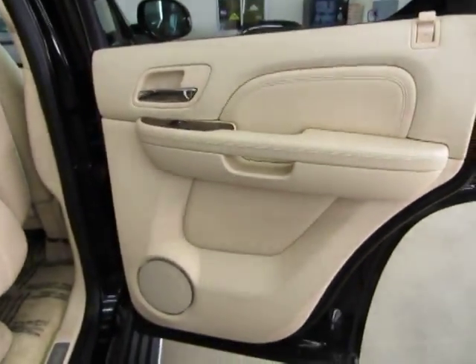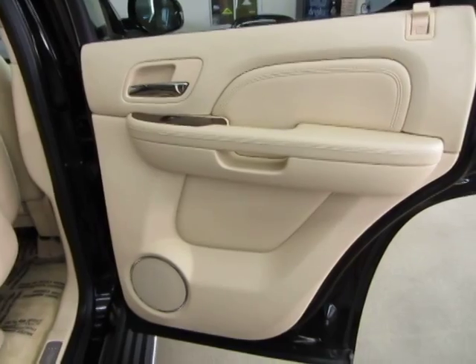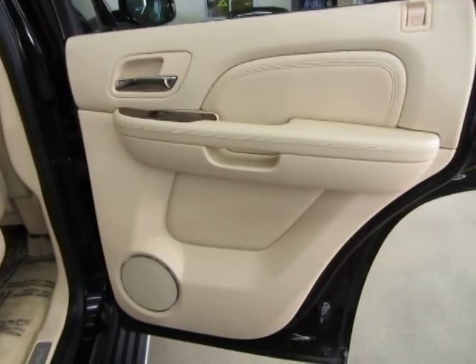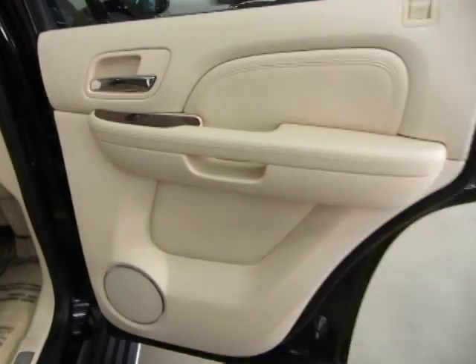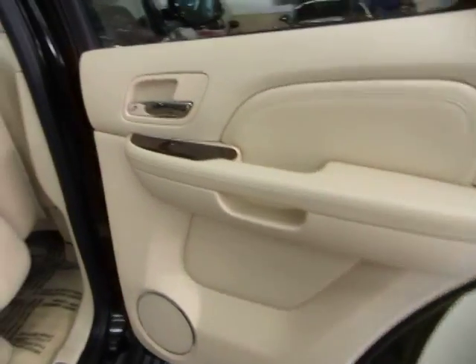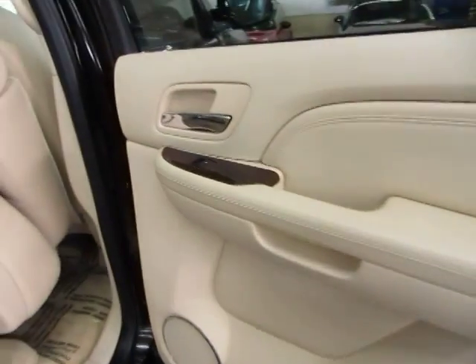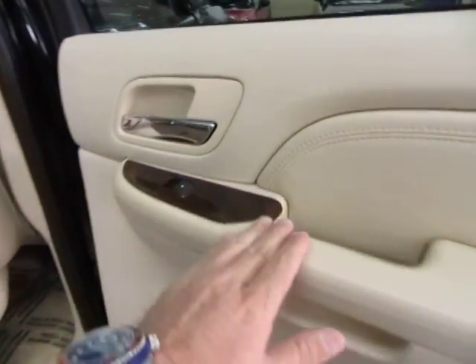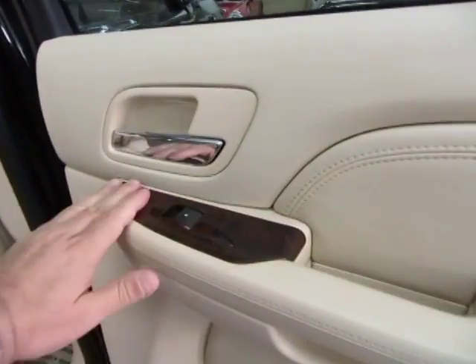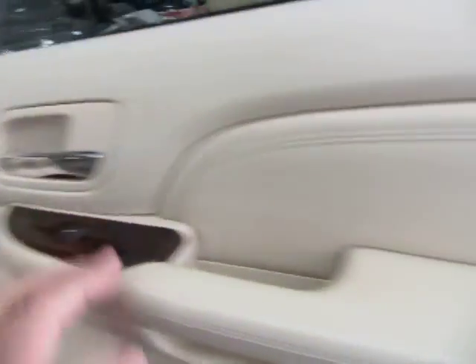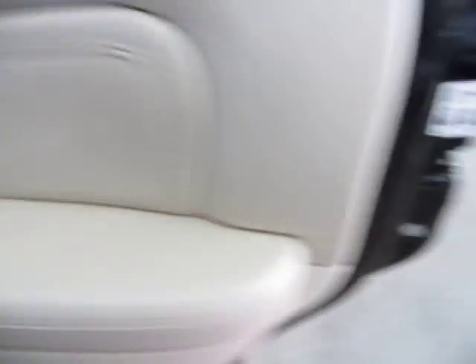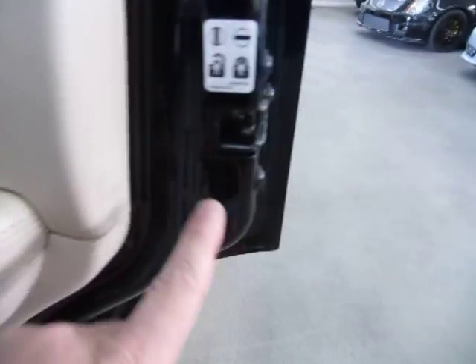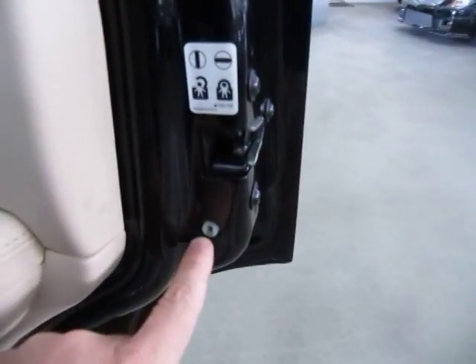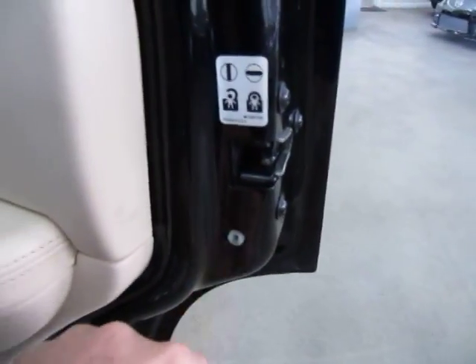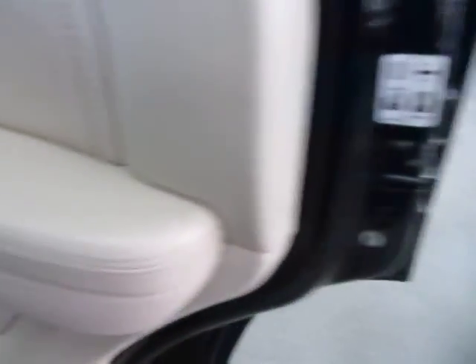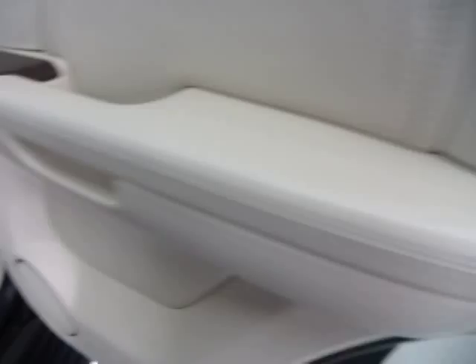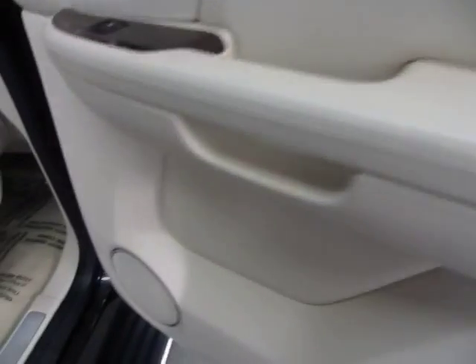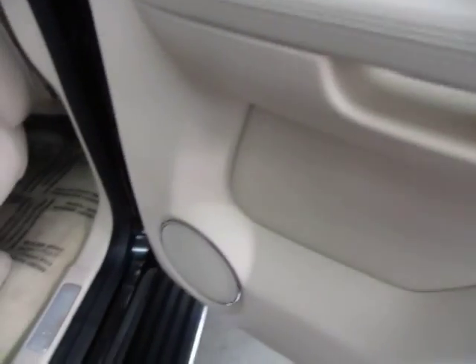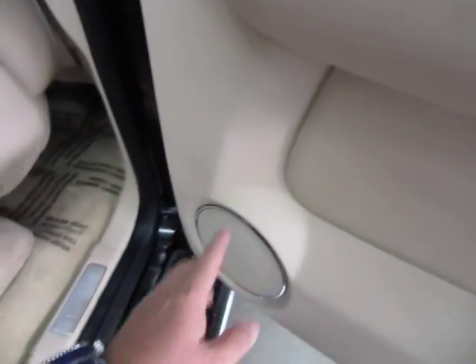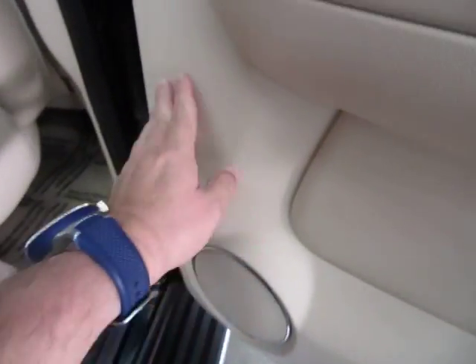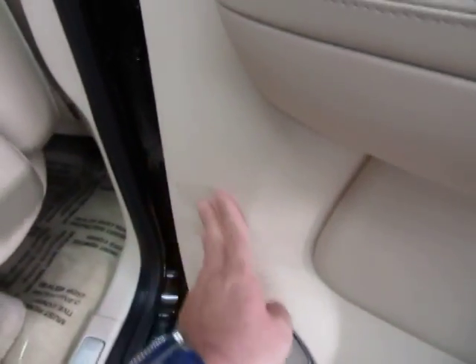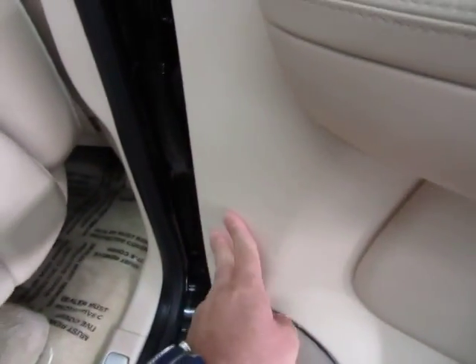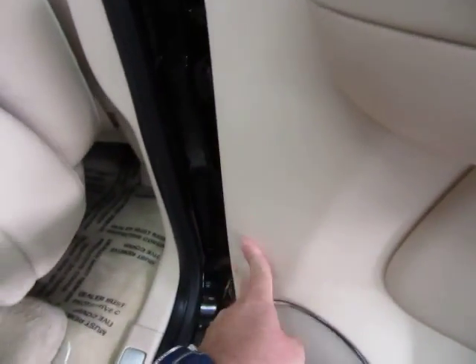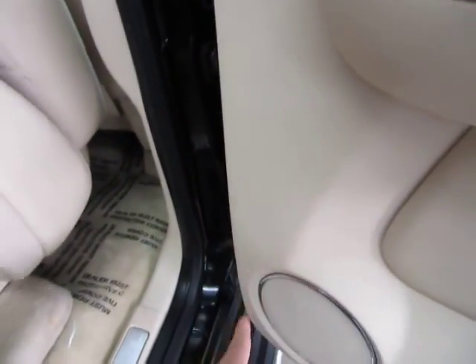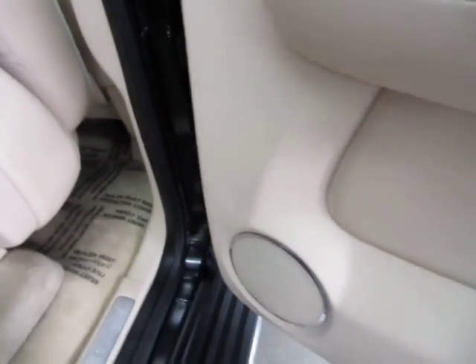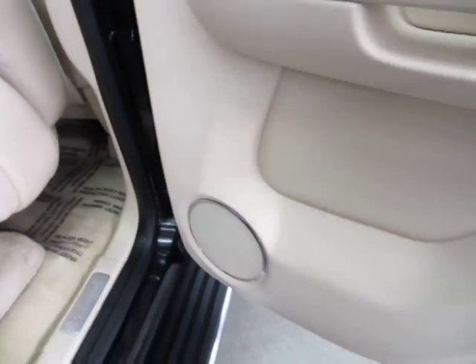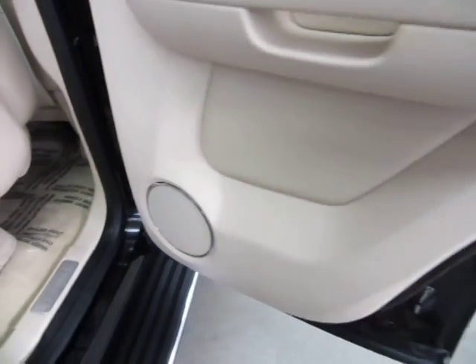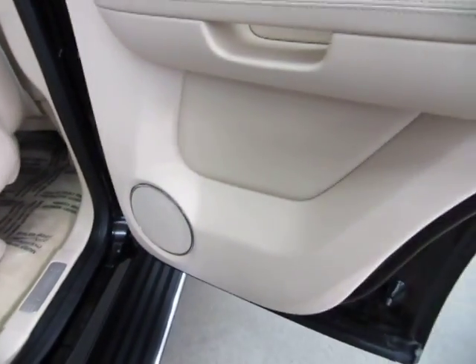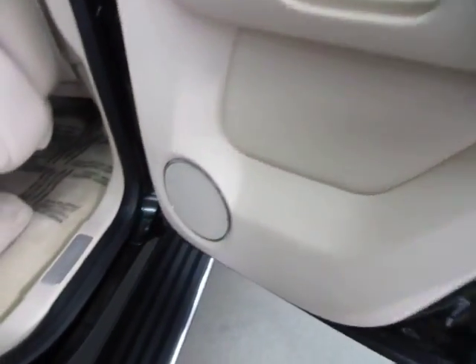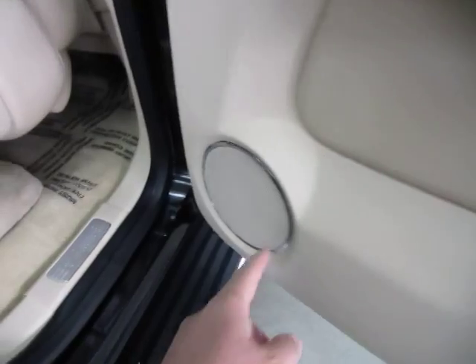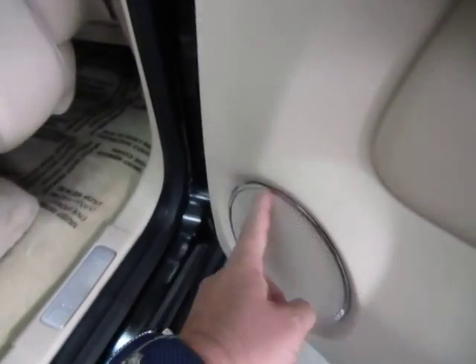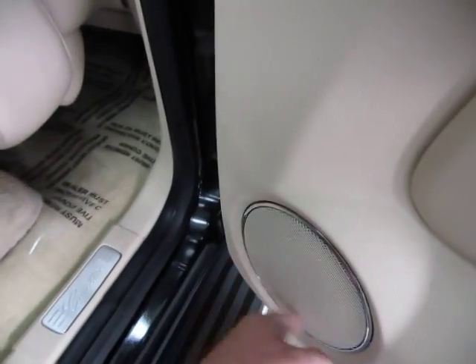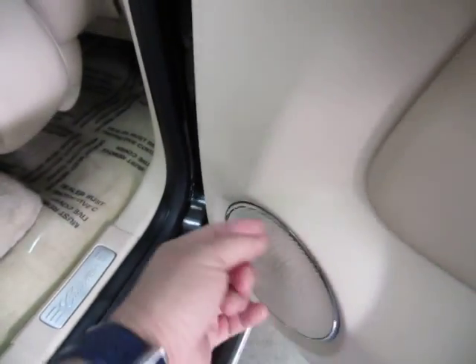Right rear door panel — same way: beige with the wood trimming. Of course you got the child lock protection on this side as well. I'm sure by now you've noticed that none of the panels have cuts, tears, burn holes or stains, and none of the speaker covers are cracked.